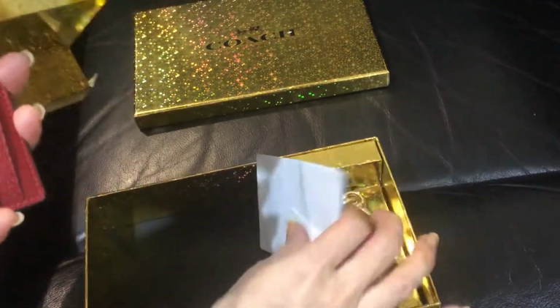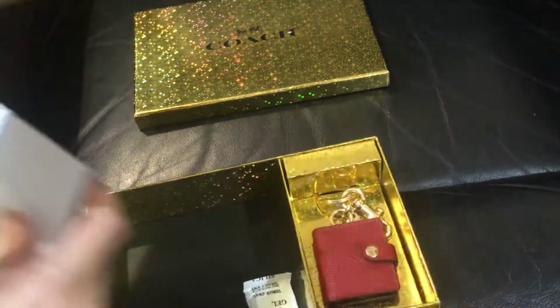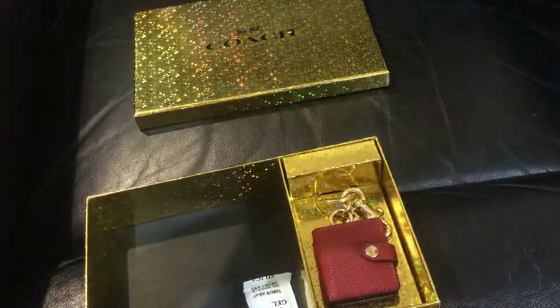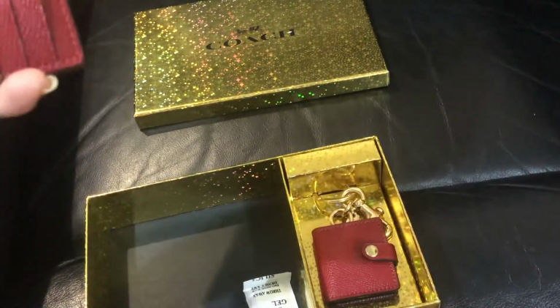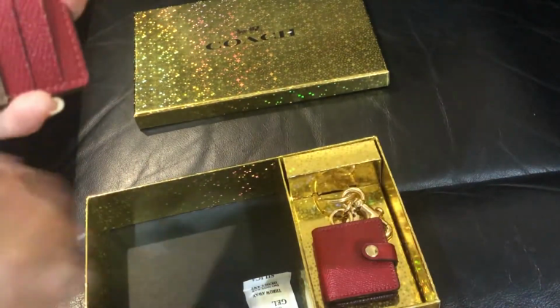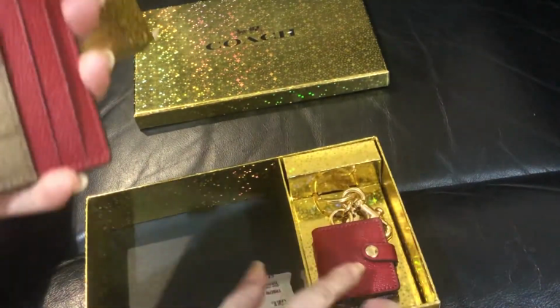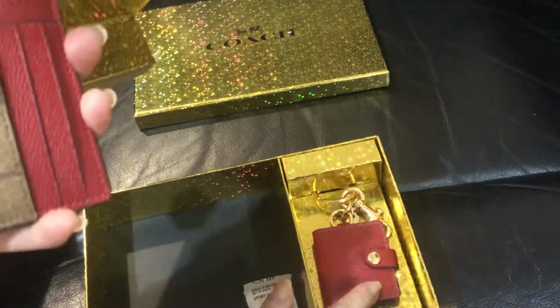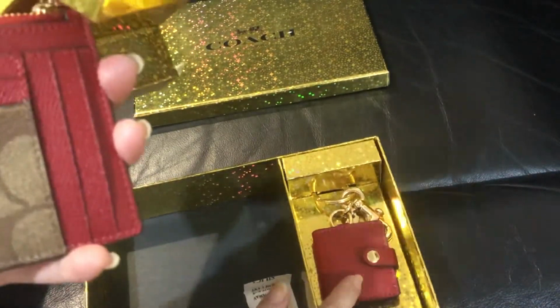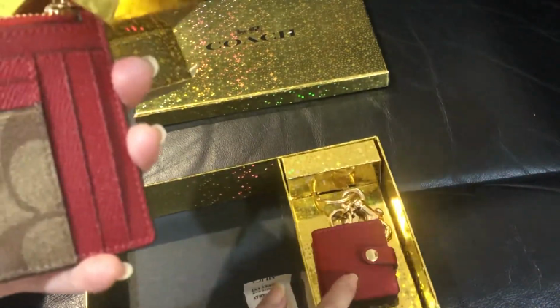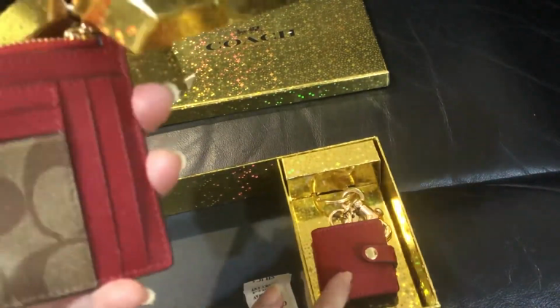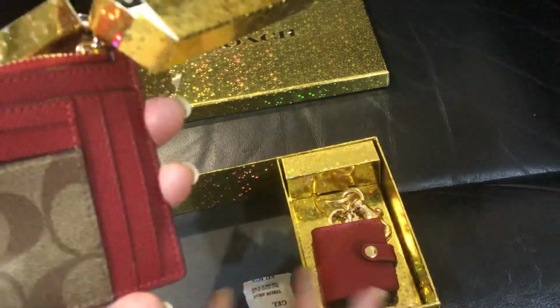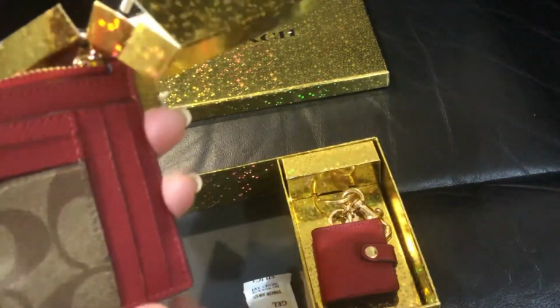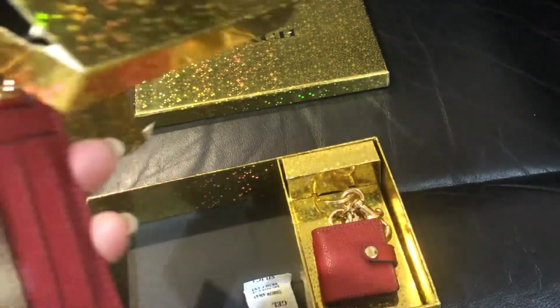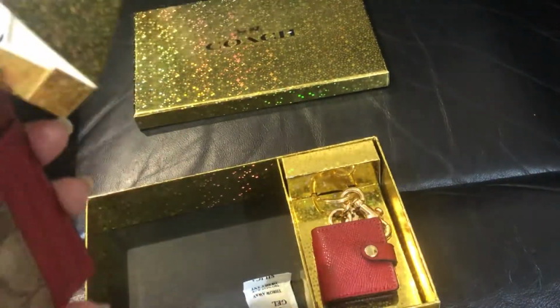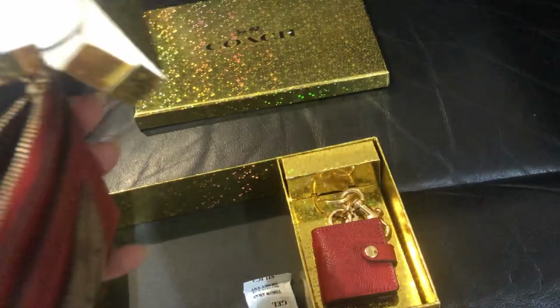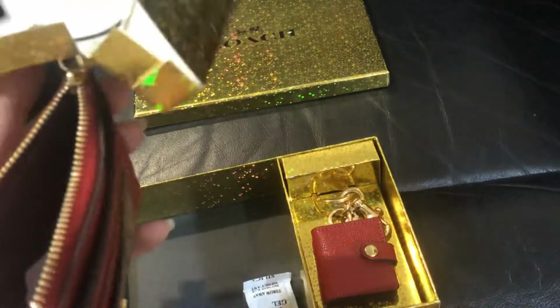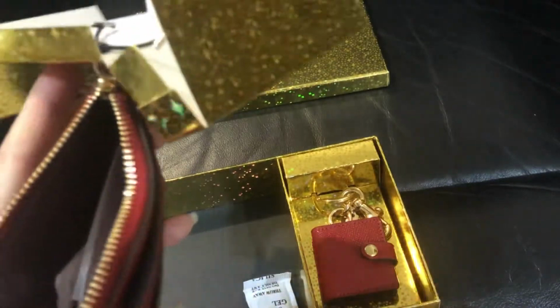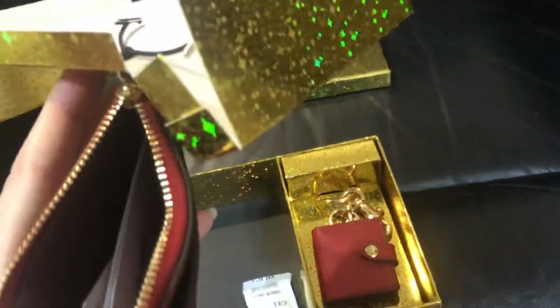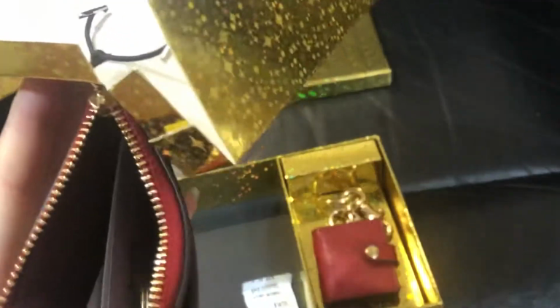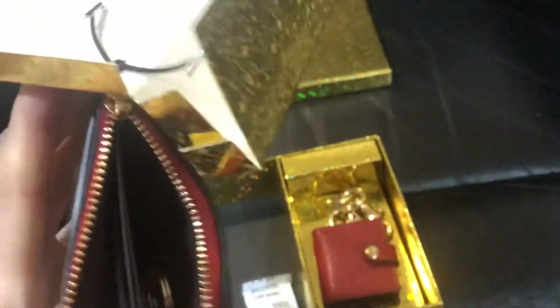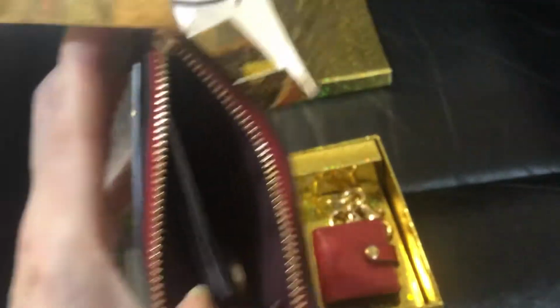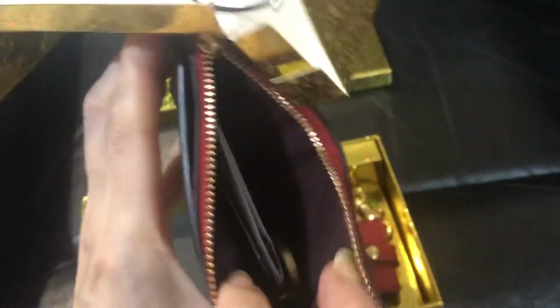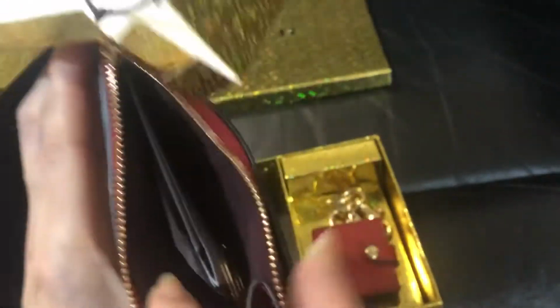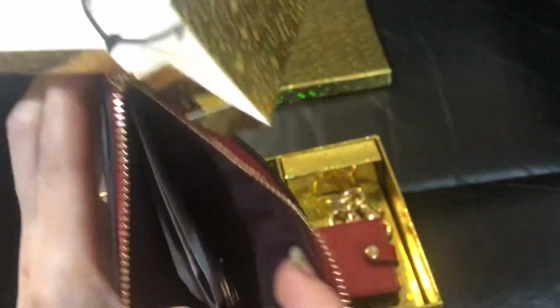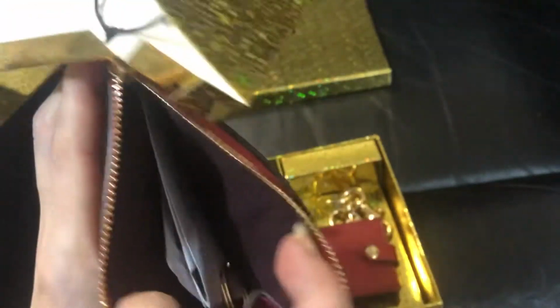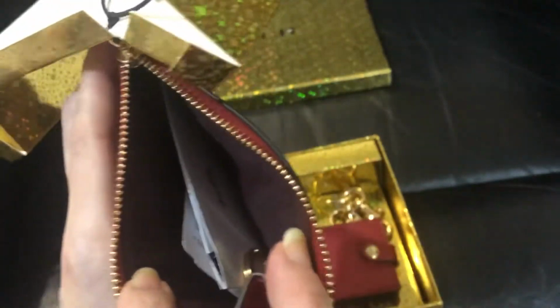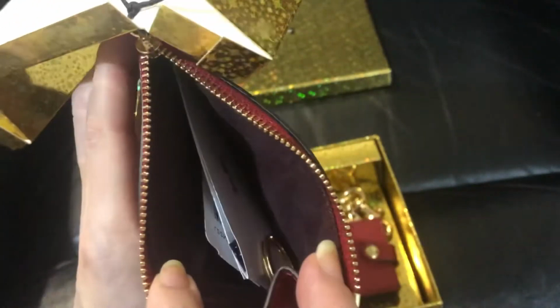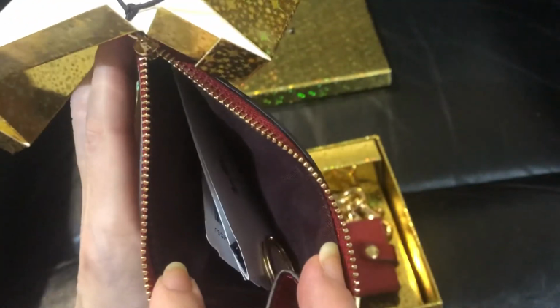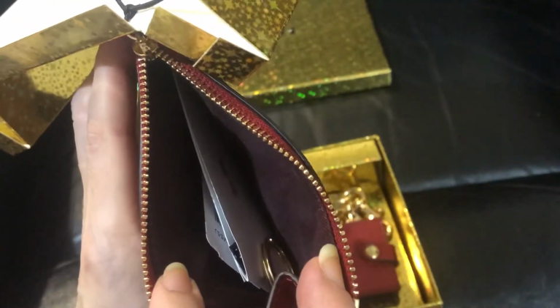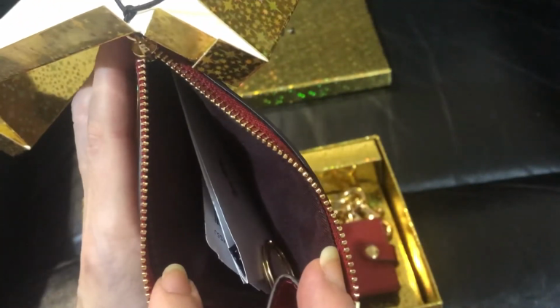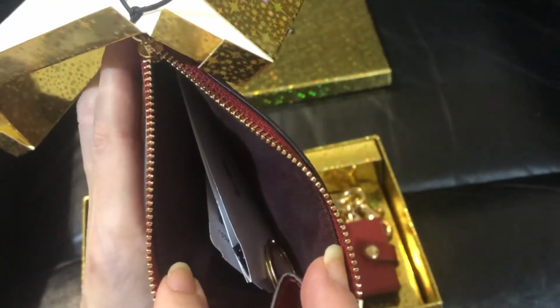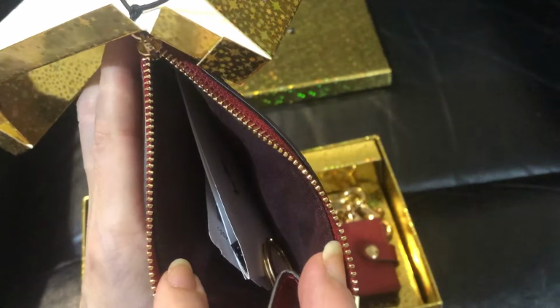This is red and khaki. For the bug charm, the color is red. It's cross-grain material and the hardware is in gold.